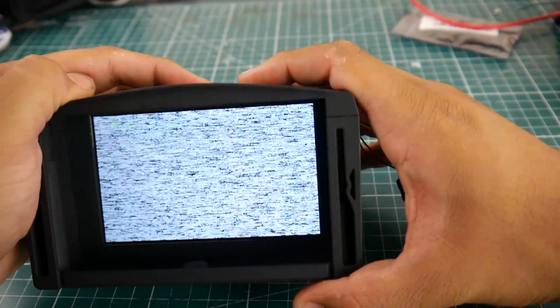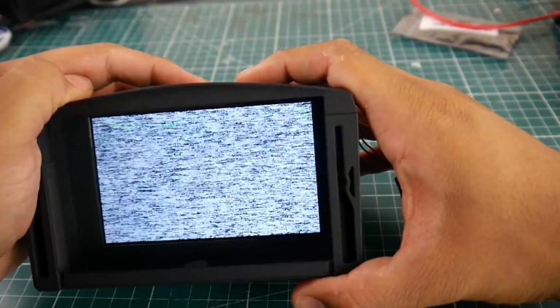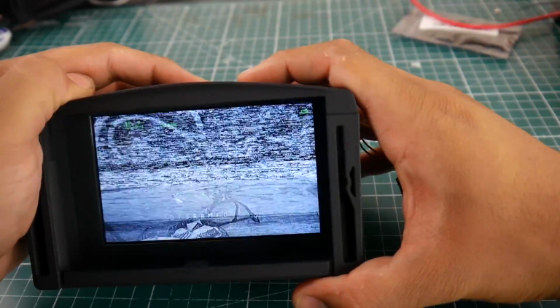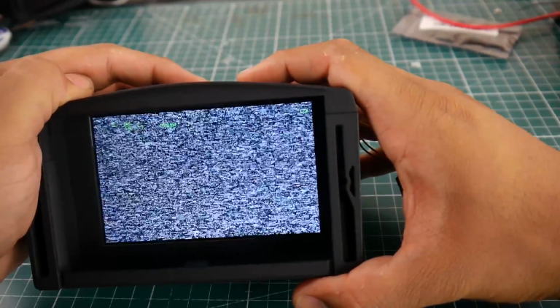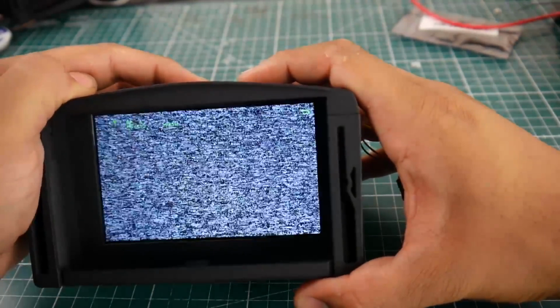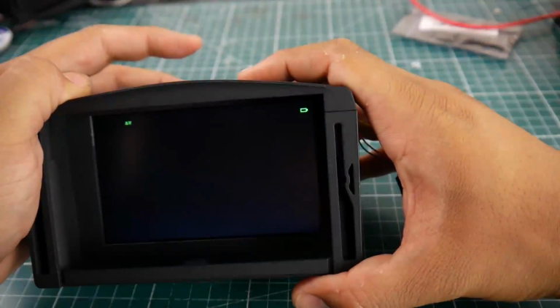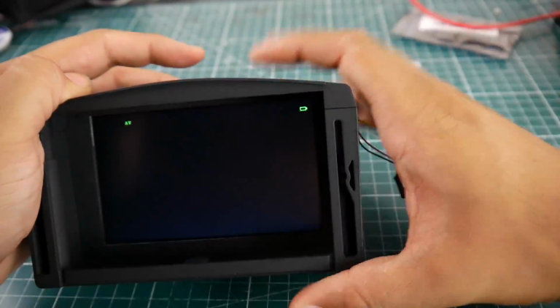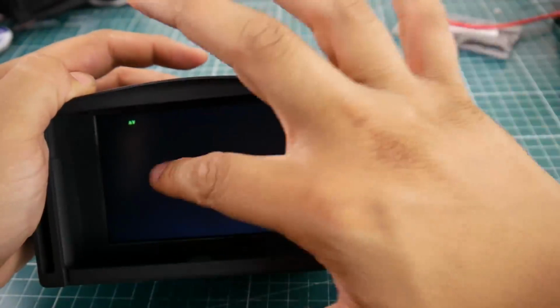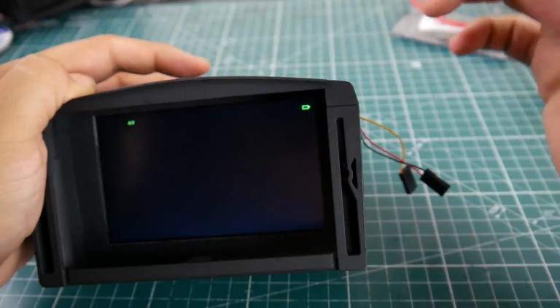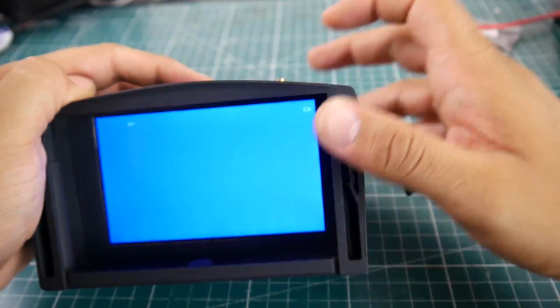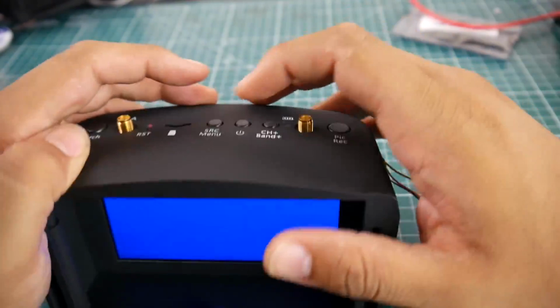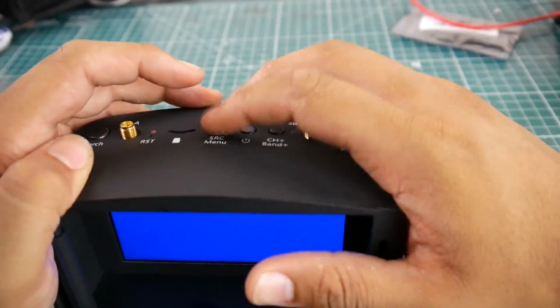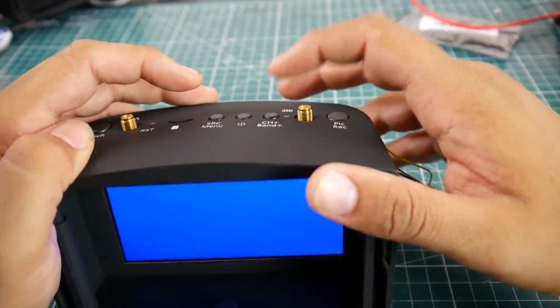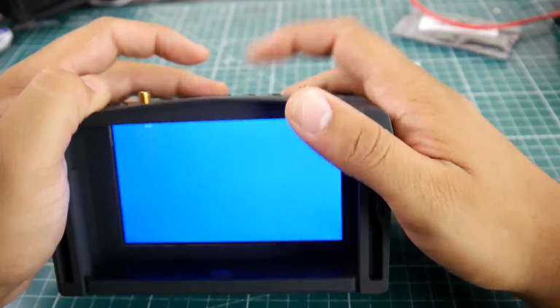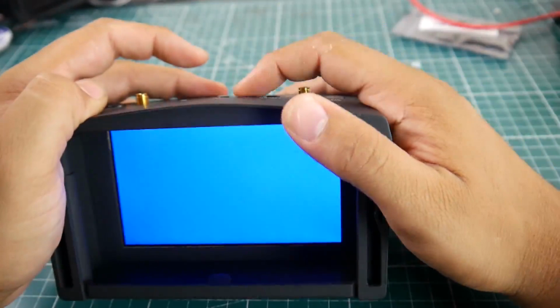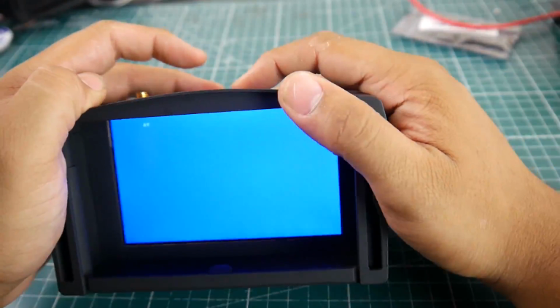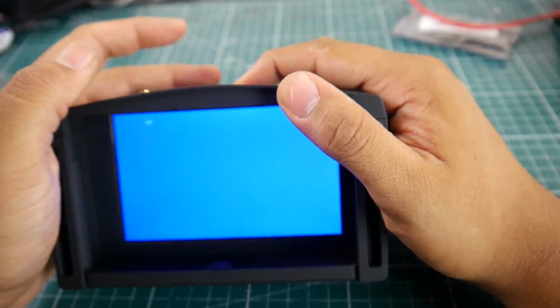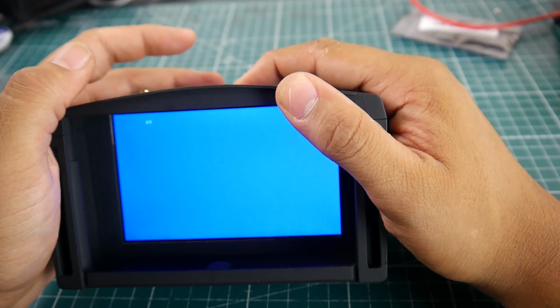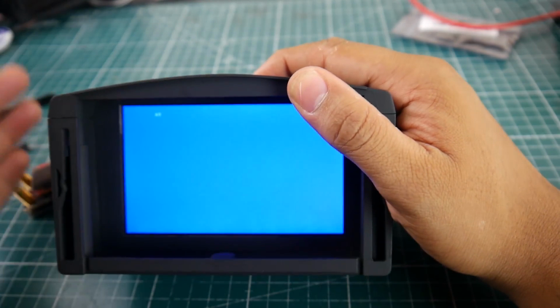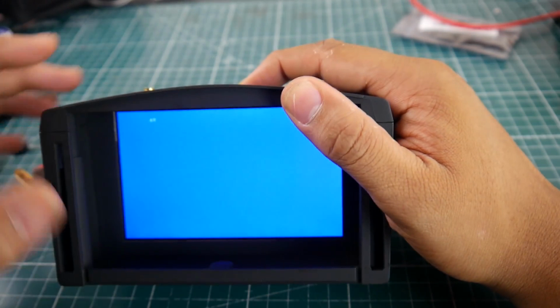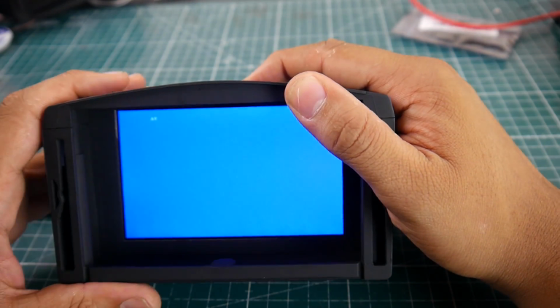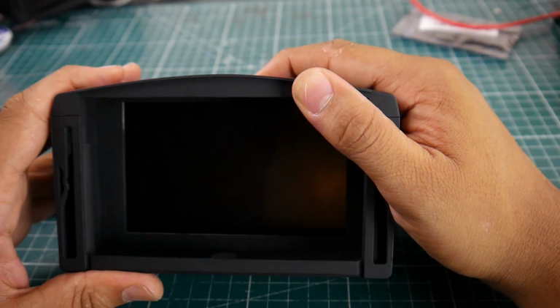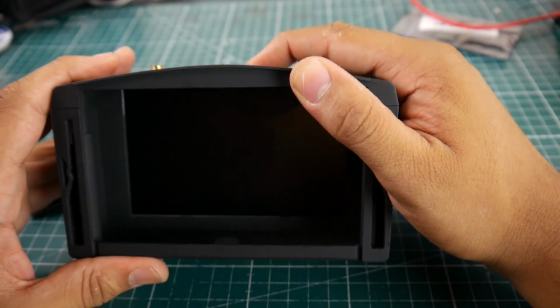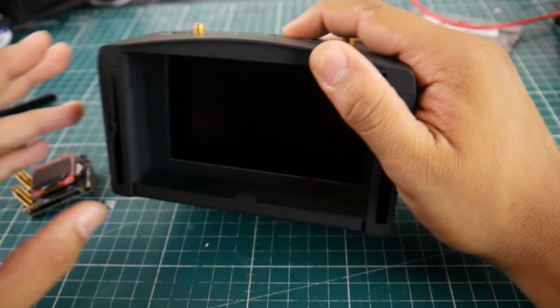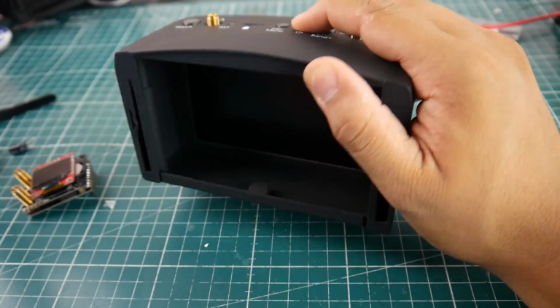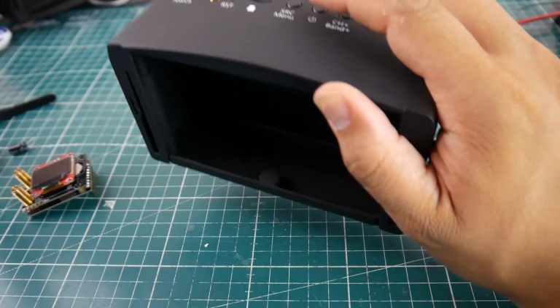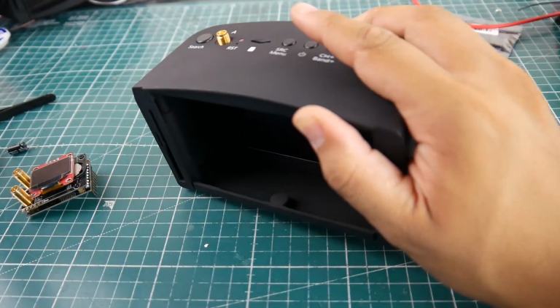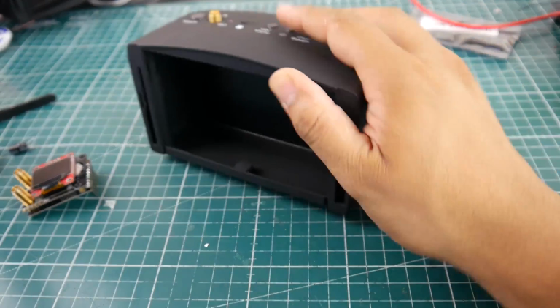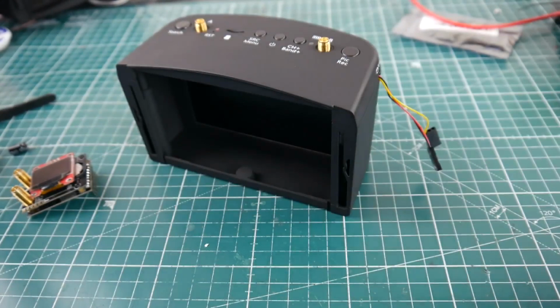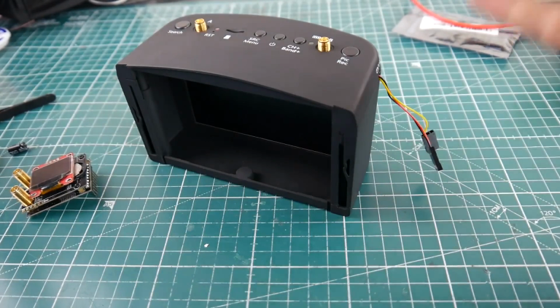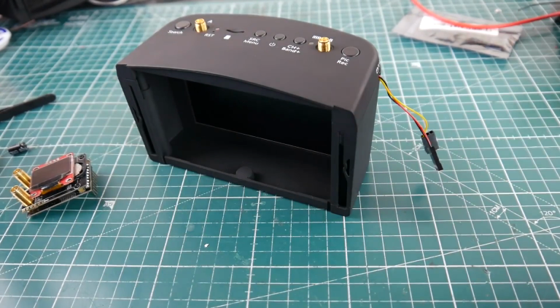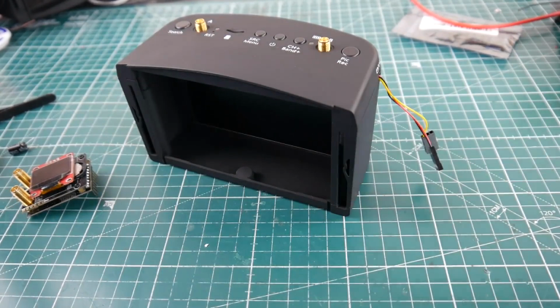All you need to do is set it up — it'll be on AV input from the source menu. And once the goggle is powered off, it'll also turn off the Fatshark module. Enough talking, let's just jump to it.